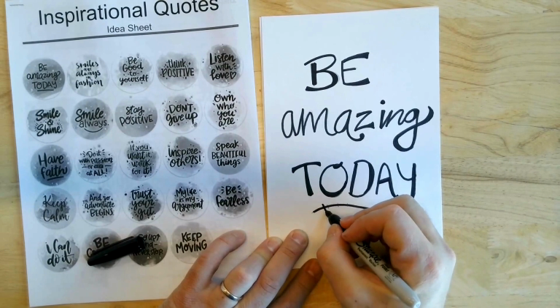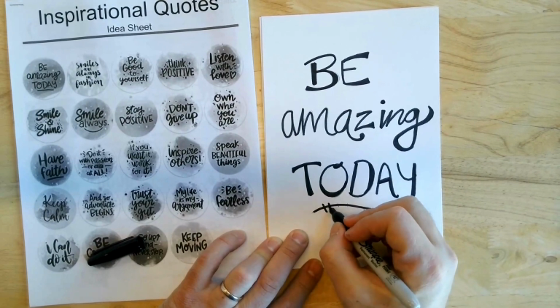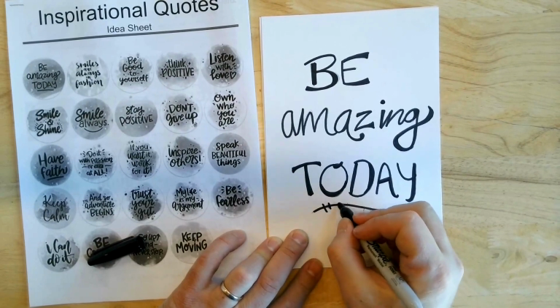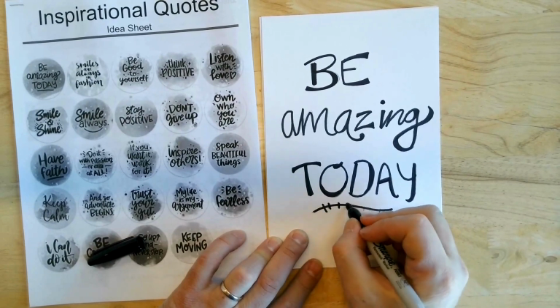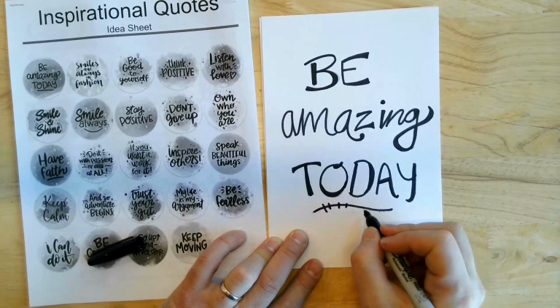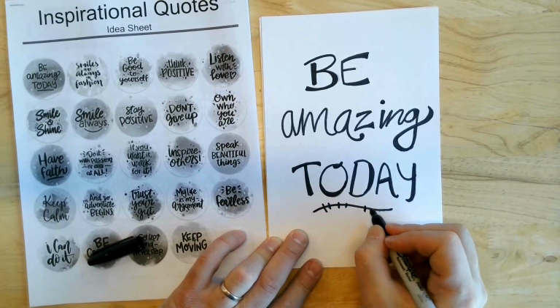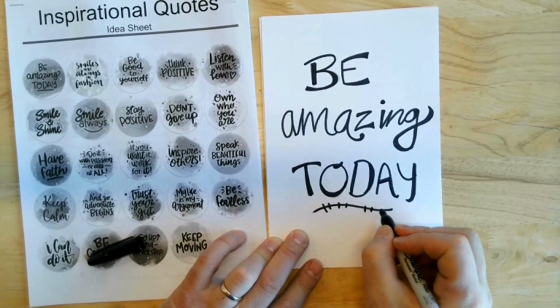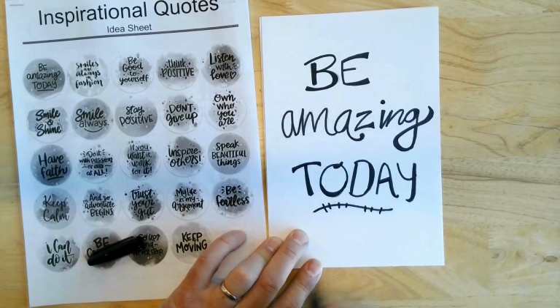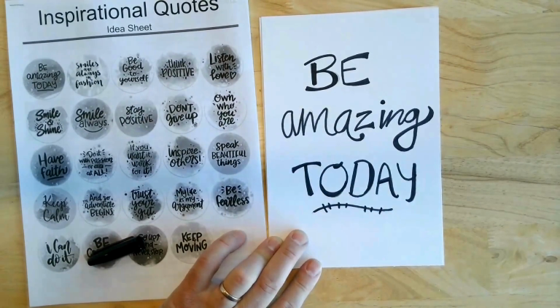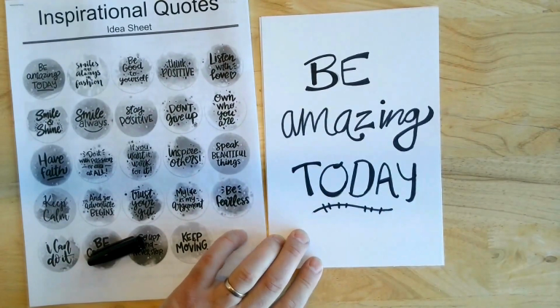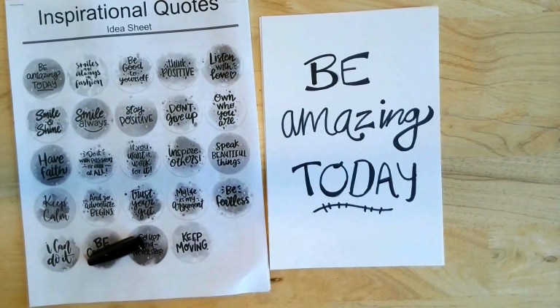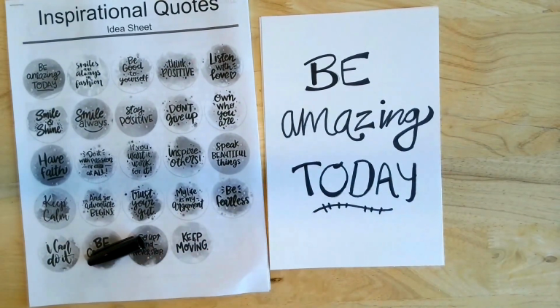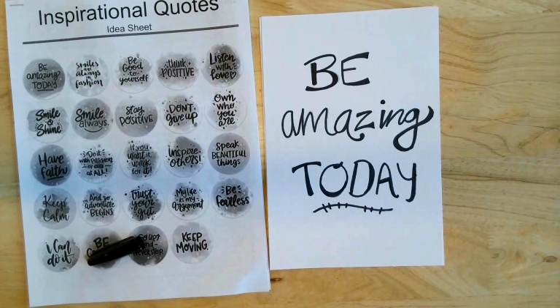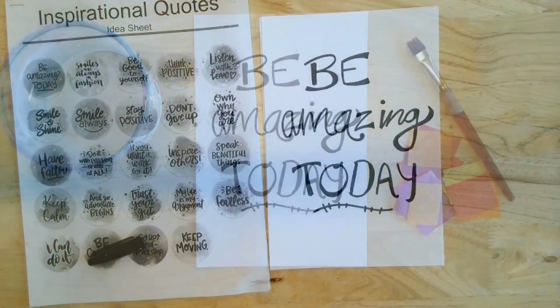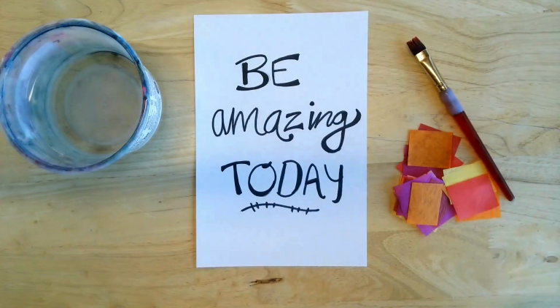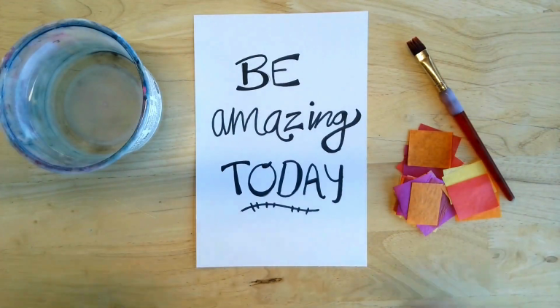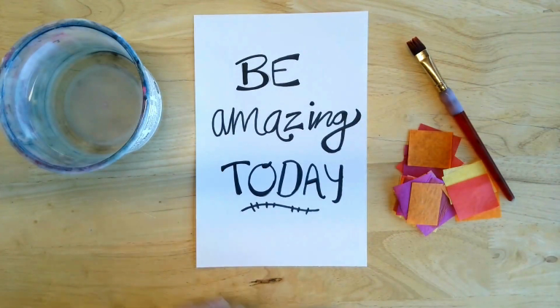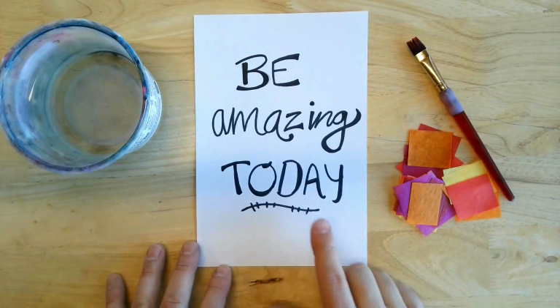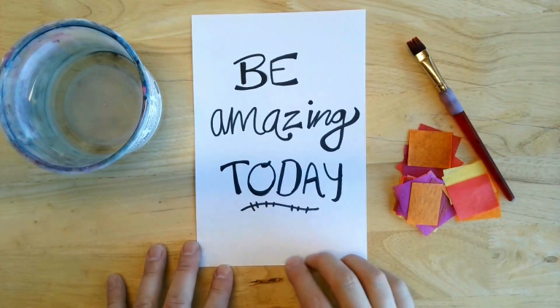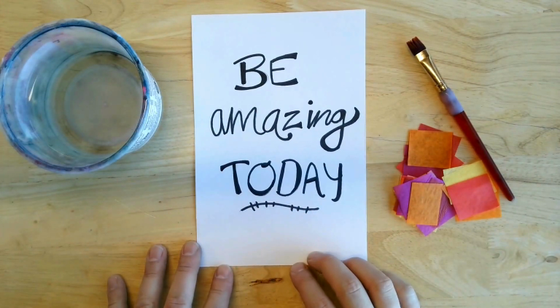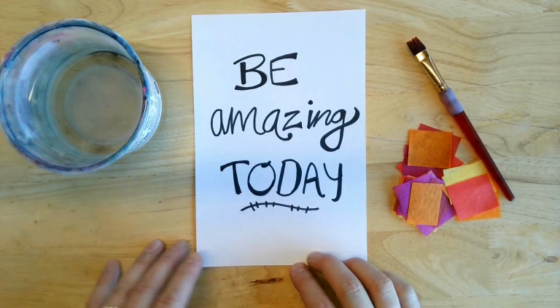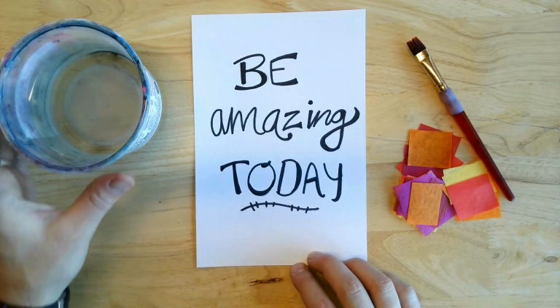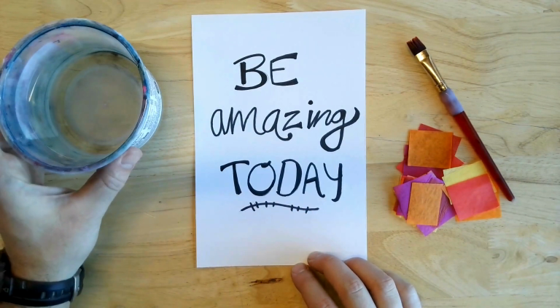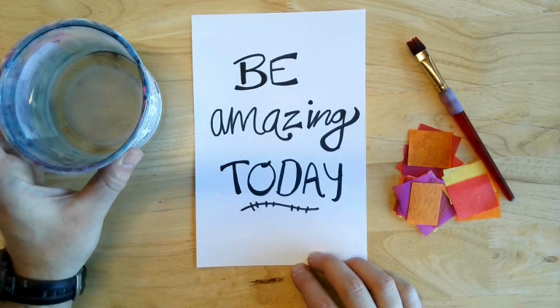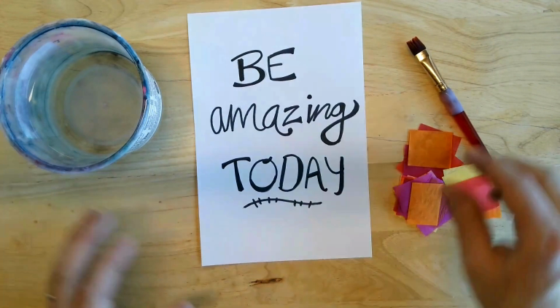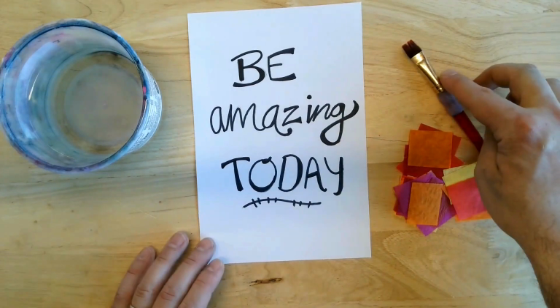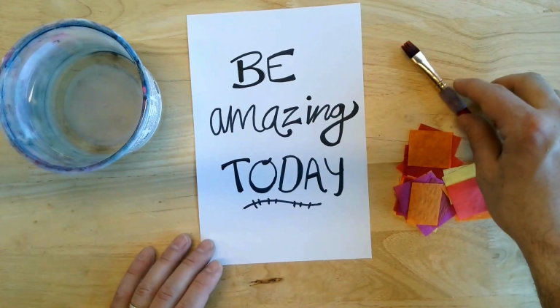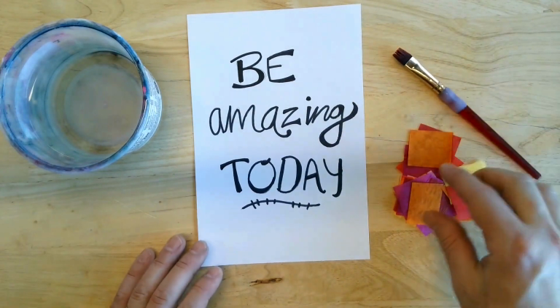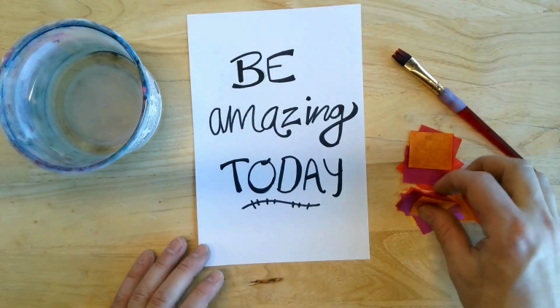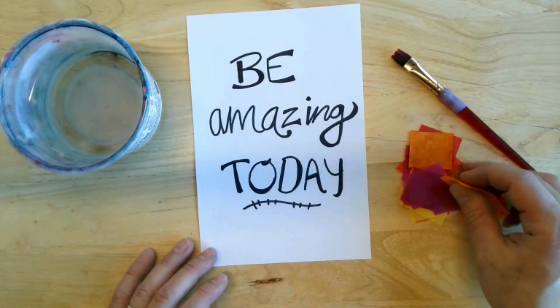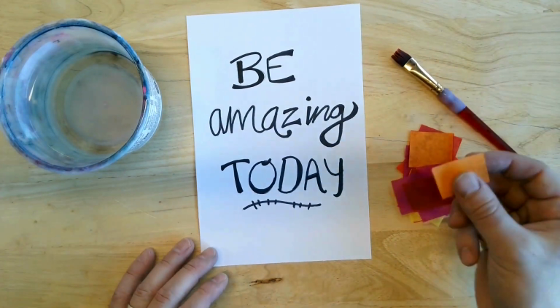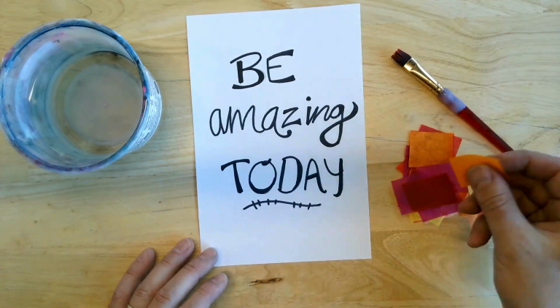This is kind of fun to add, like these little lines here on the bottom. For Part 2, once you have your design done, you're going to need water, a brush, and some of these little pieces of tissue paper.